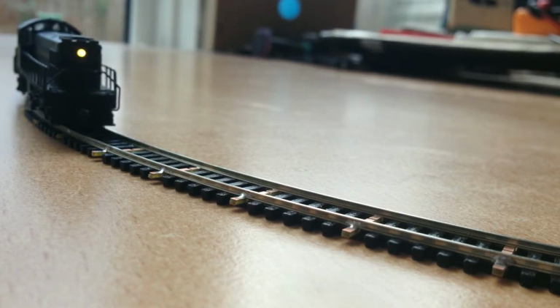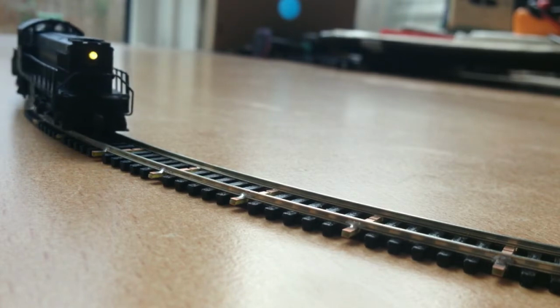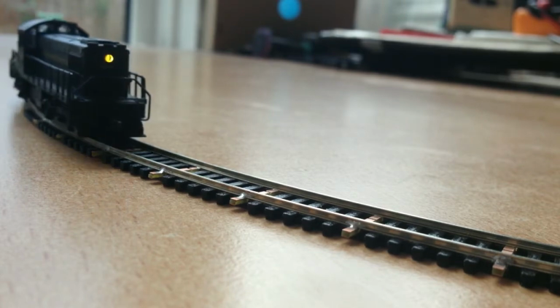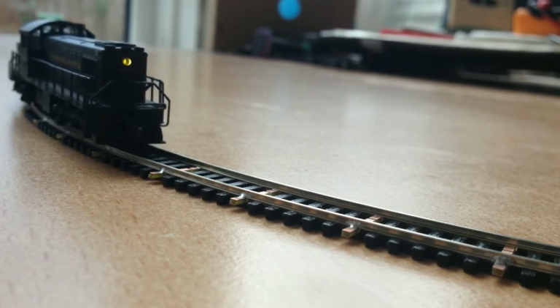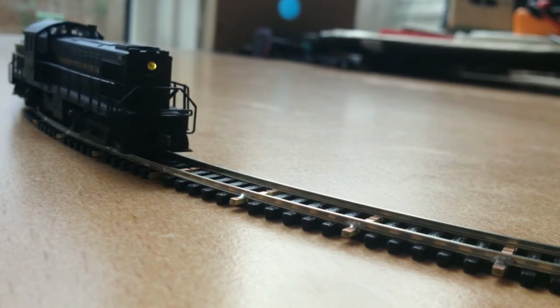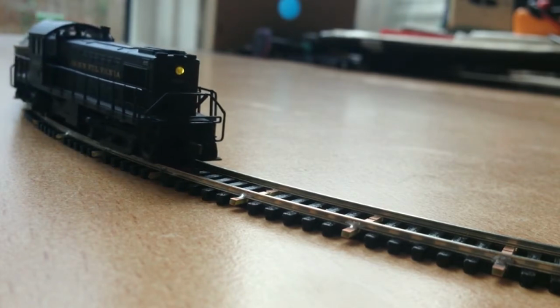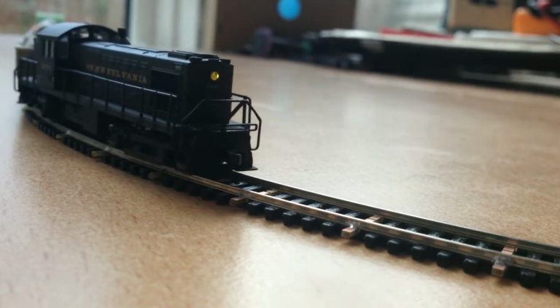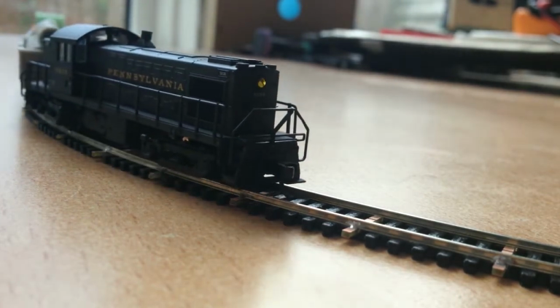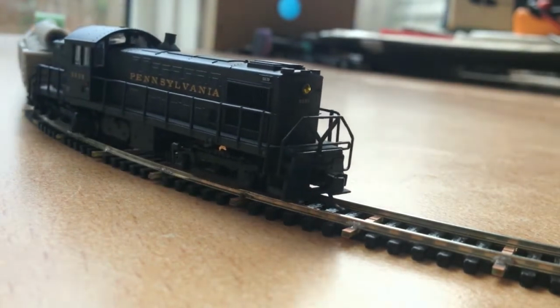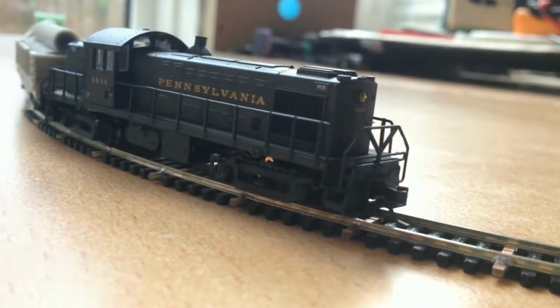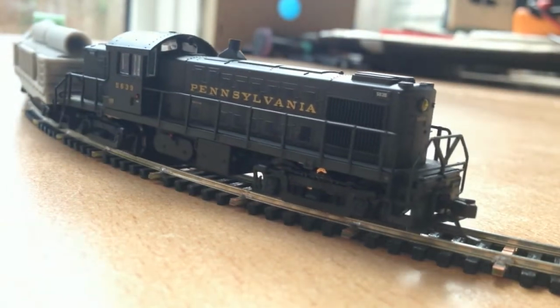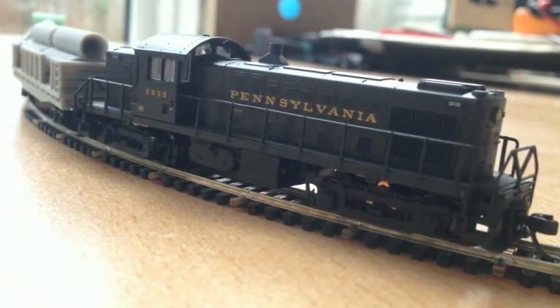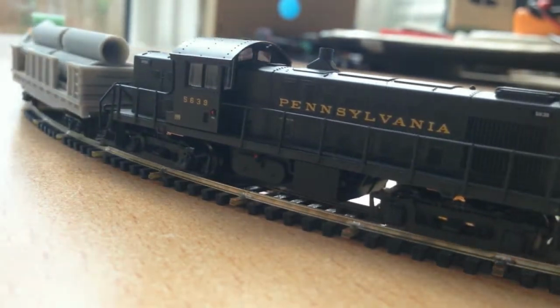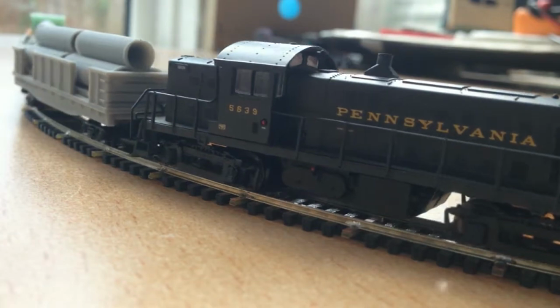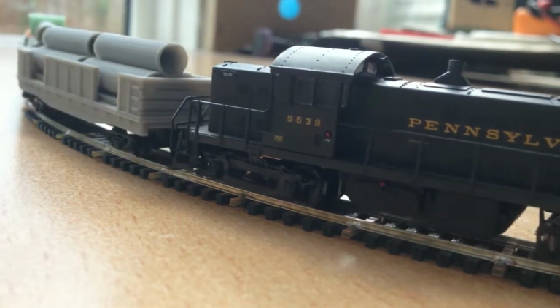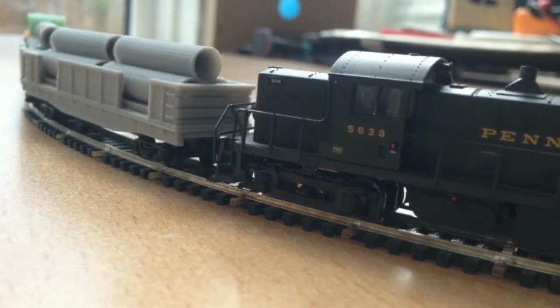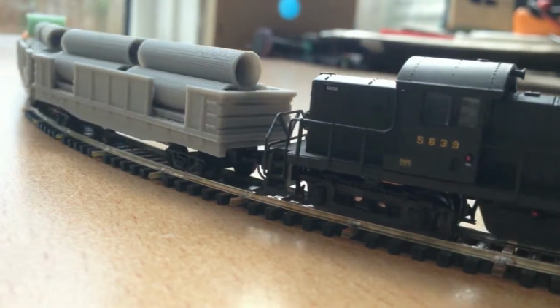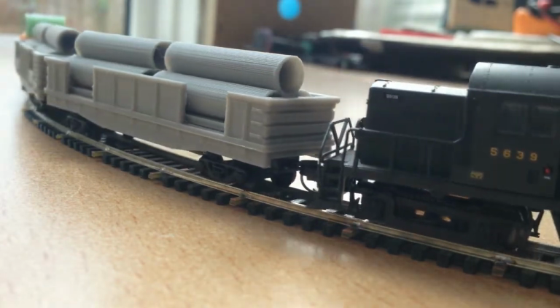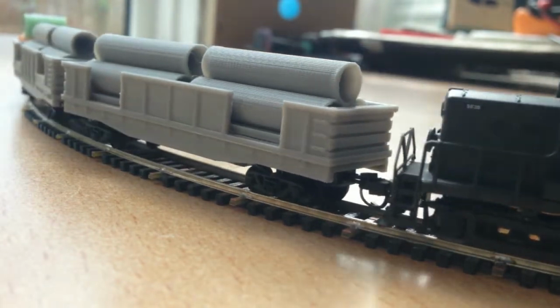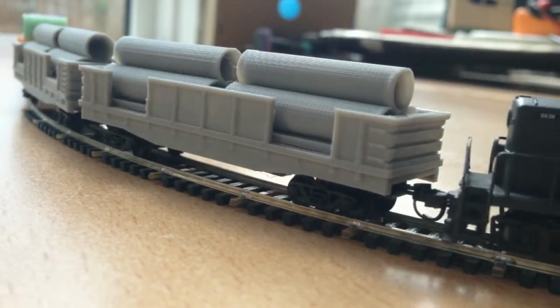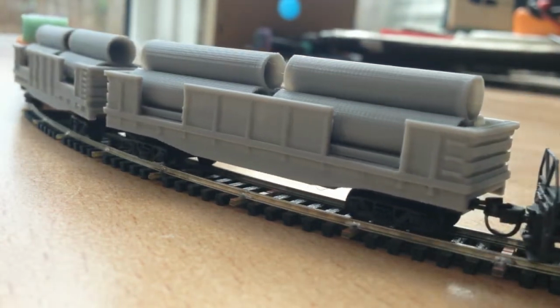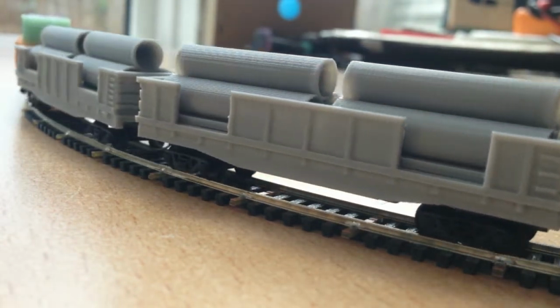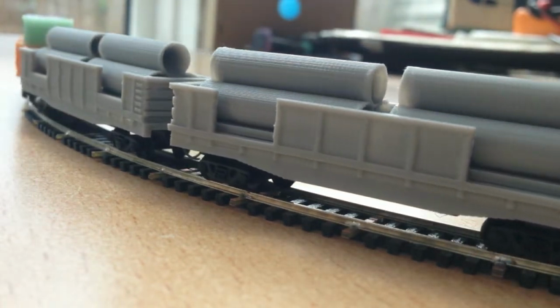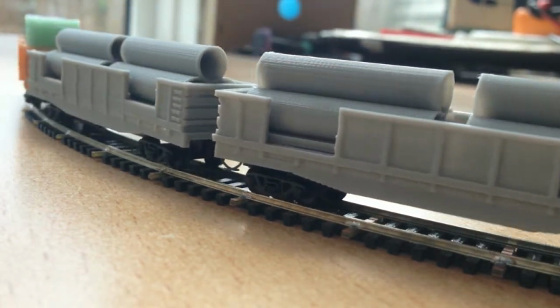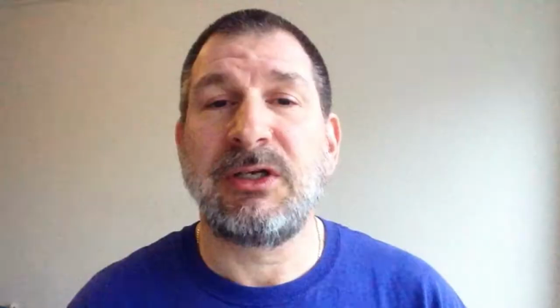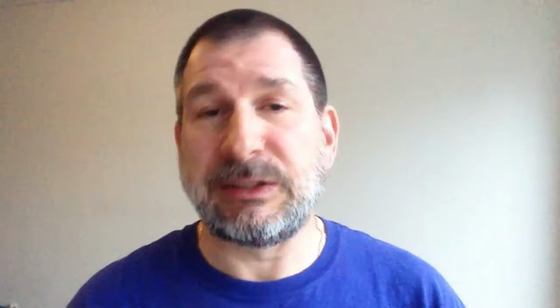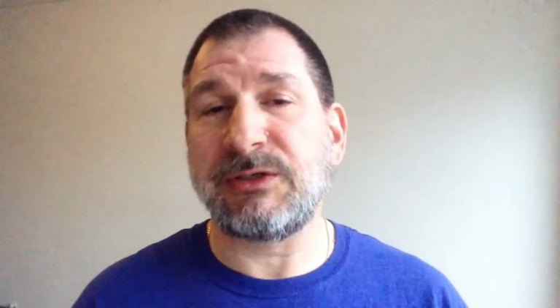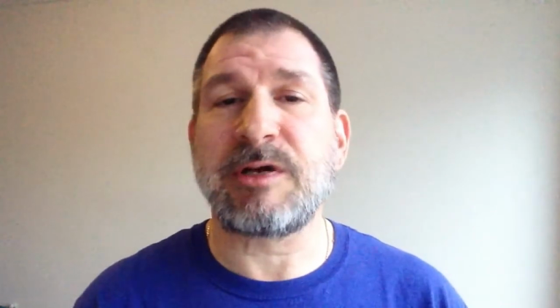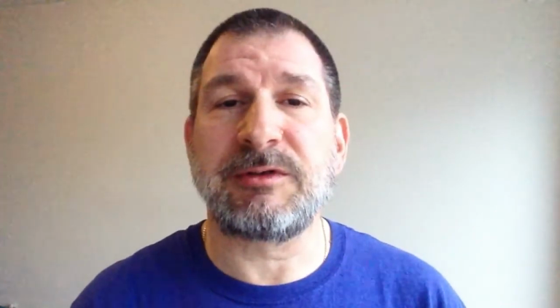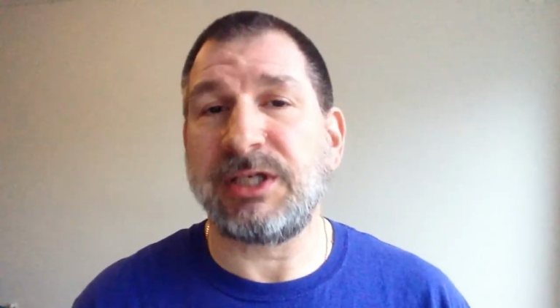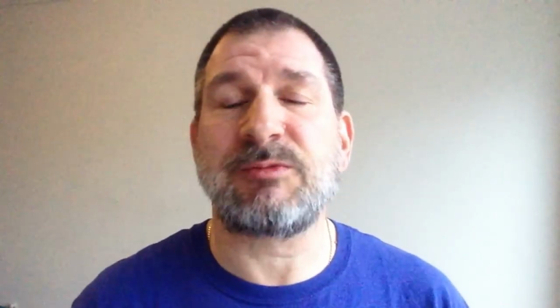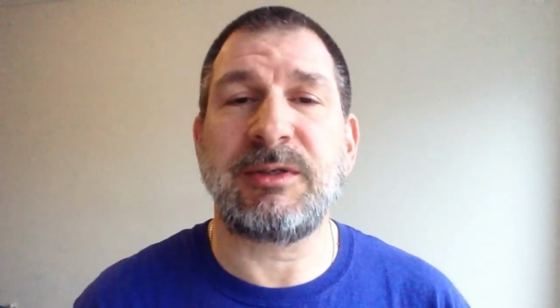You need to curve the rail as close to the desired radius and shape as possible so as to not induce stress into the fixture once it's soldered in place. A rail roller is the easiest way to do this.